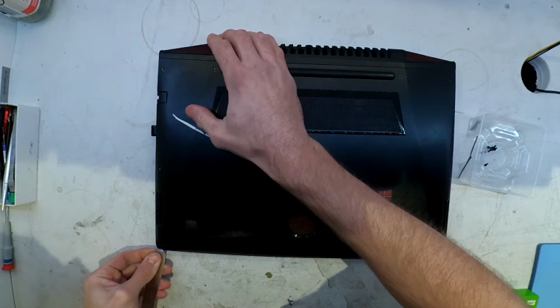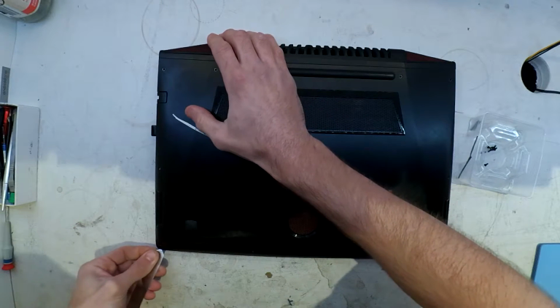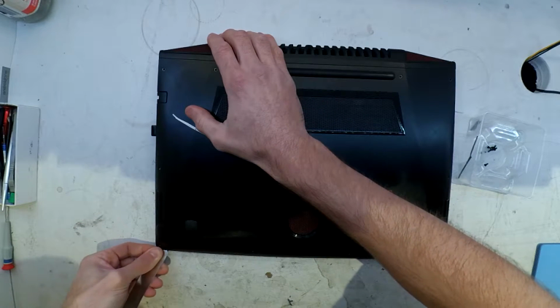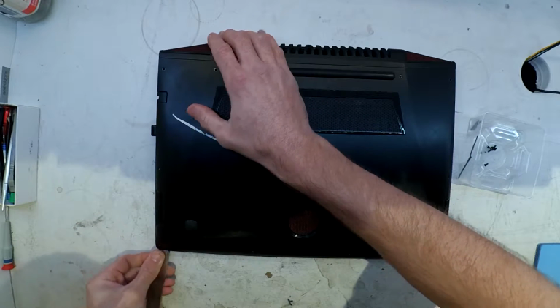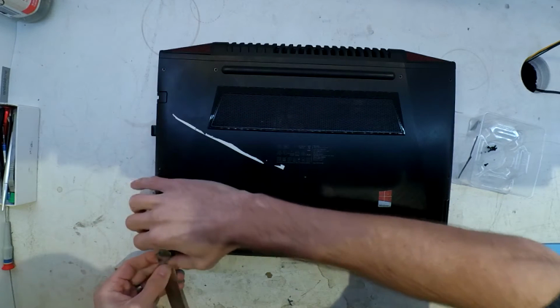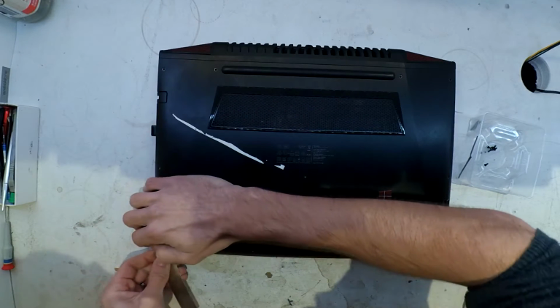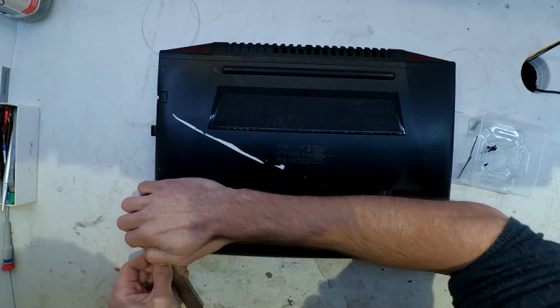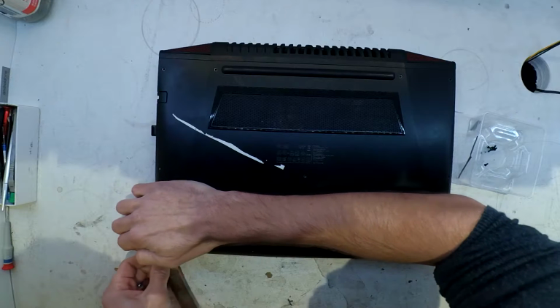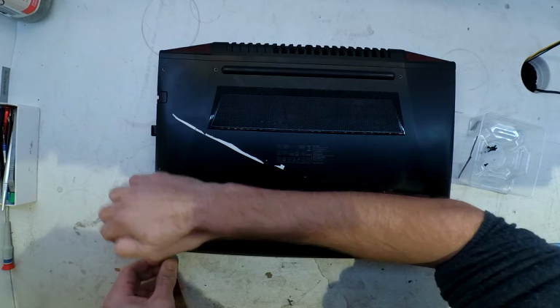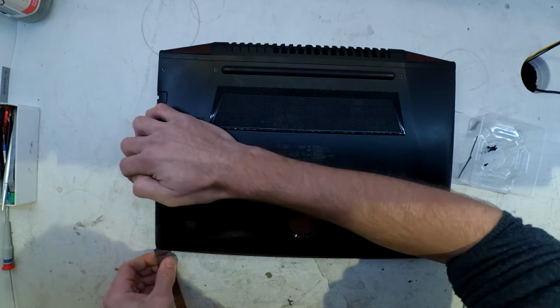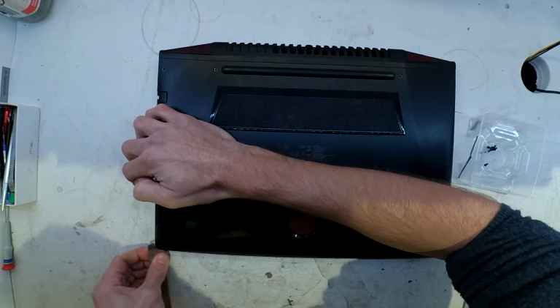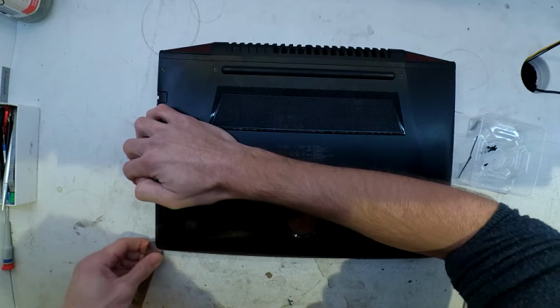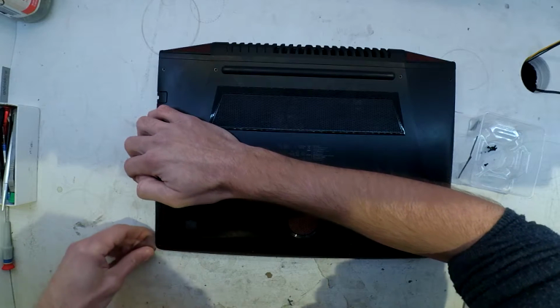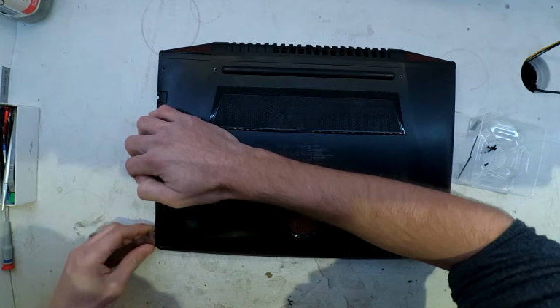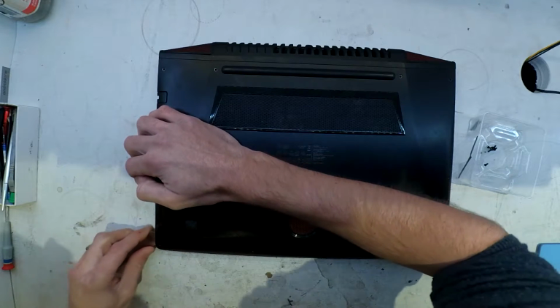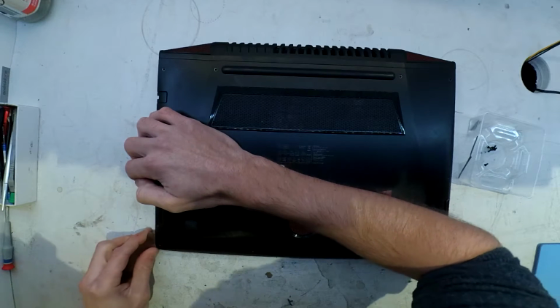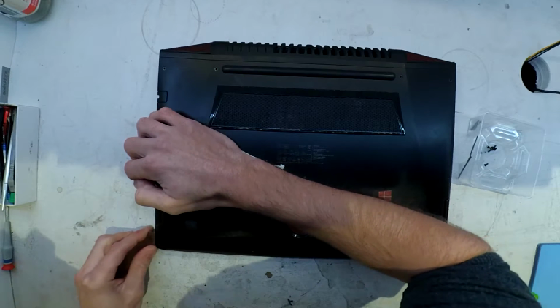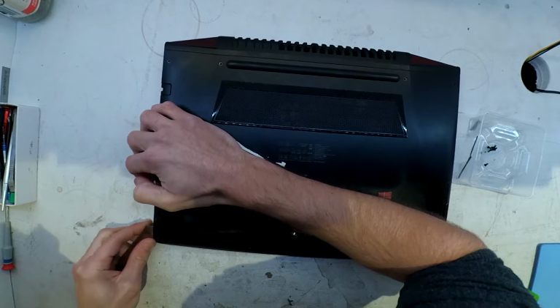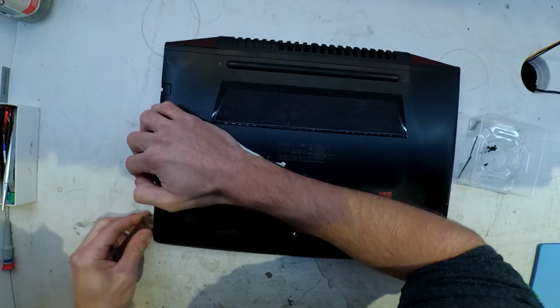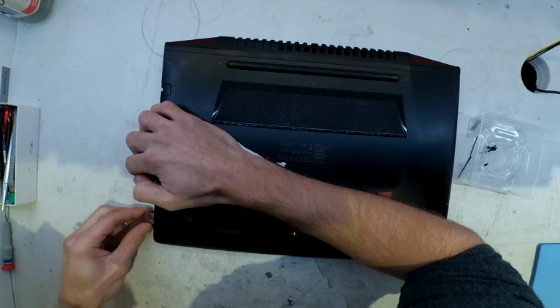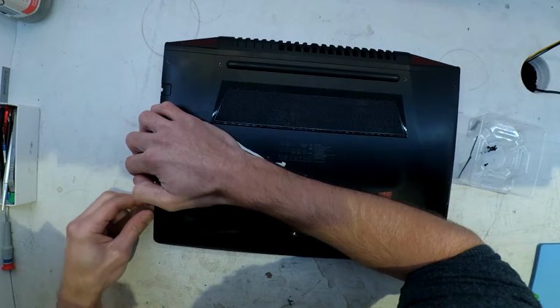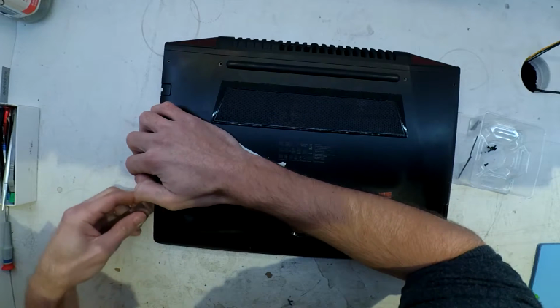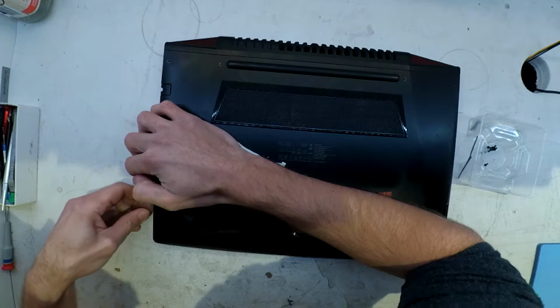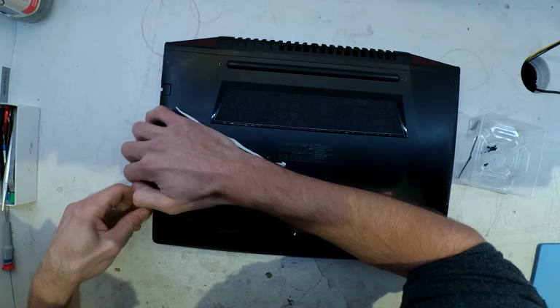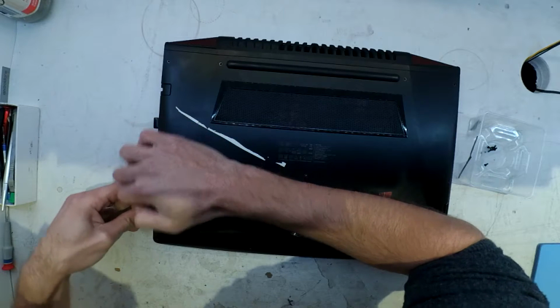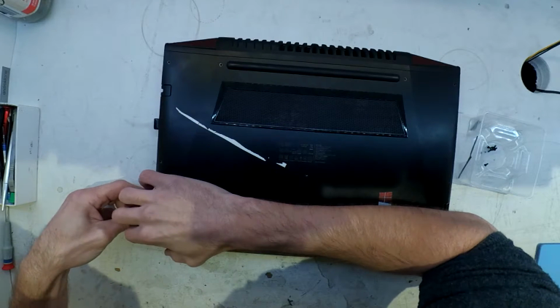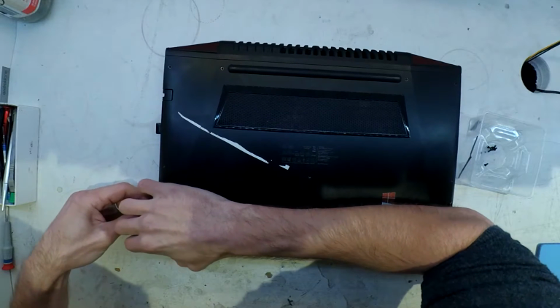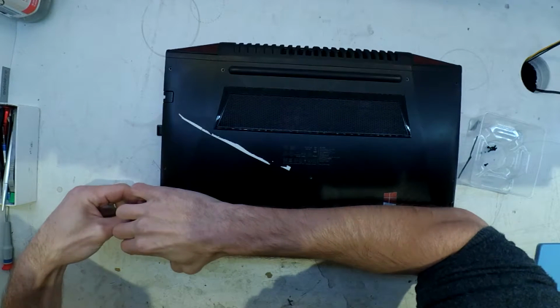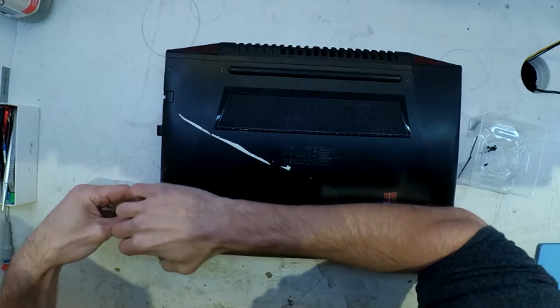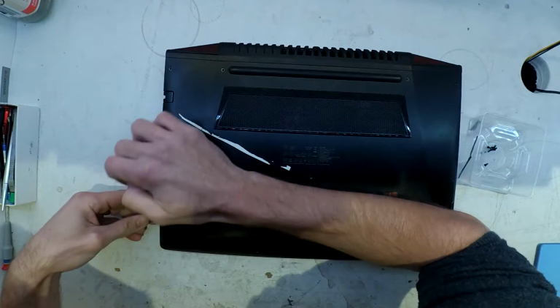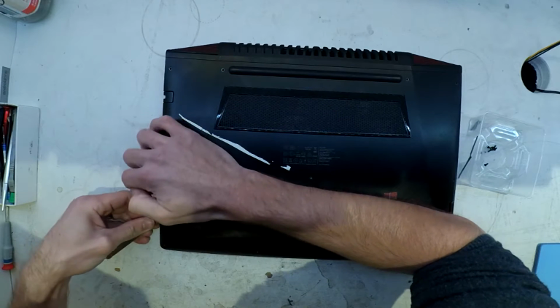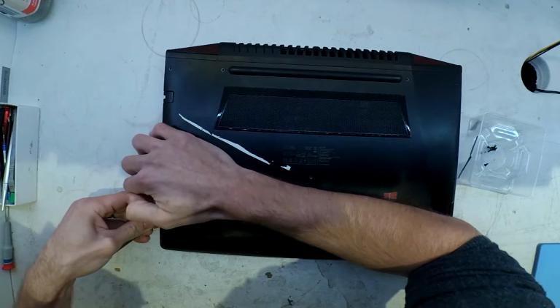Overall, I'll let the video play out from here, but I hope this helps you, or helps to pique your curiosity seeing what's inside this model, and I'll catch you later.